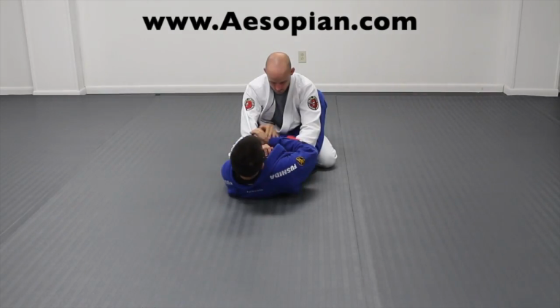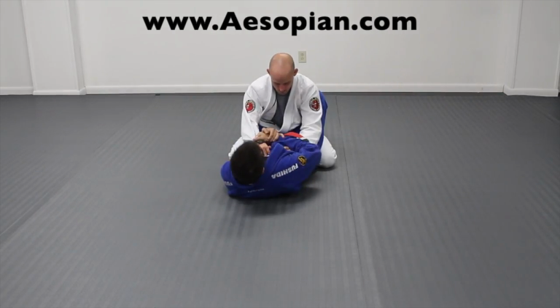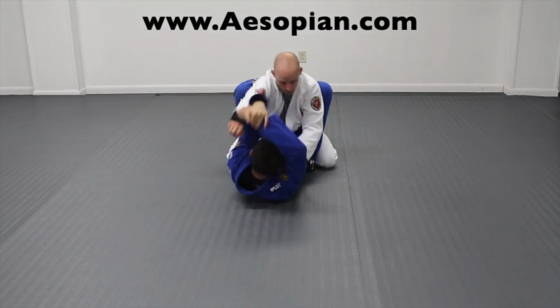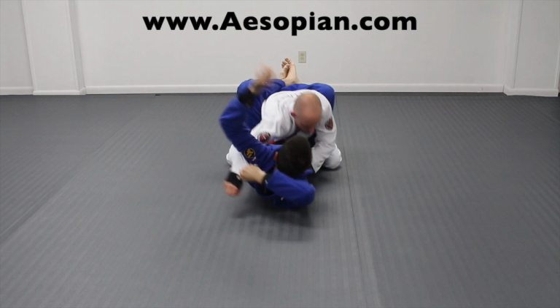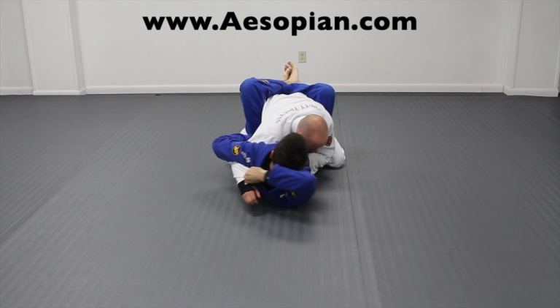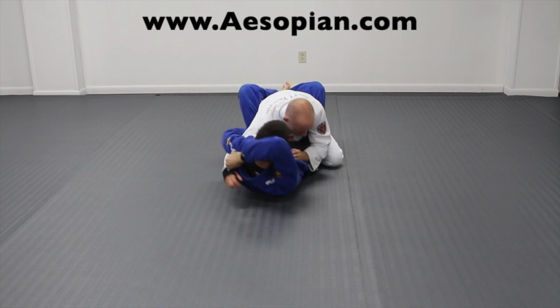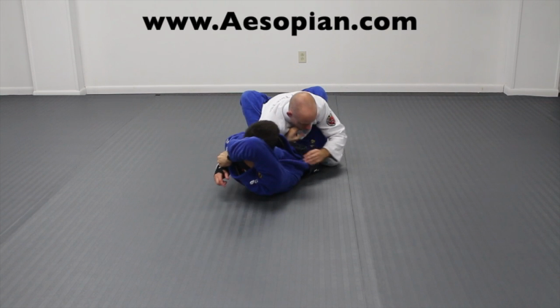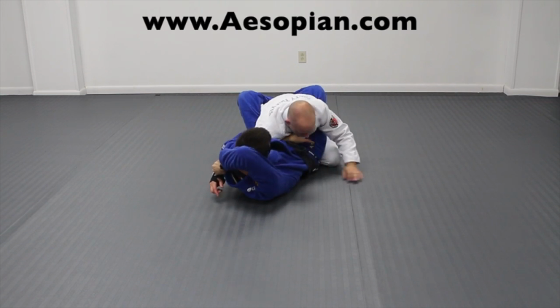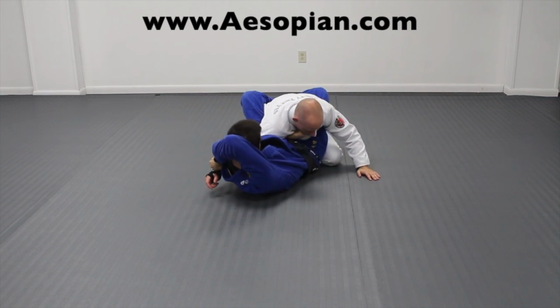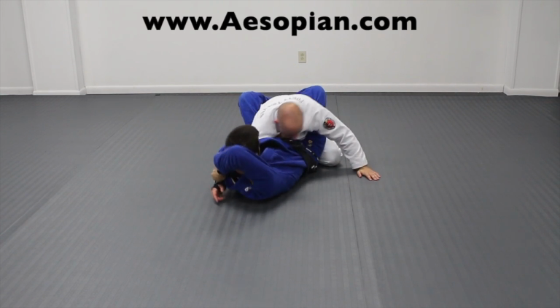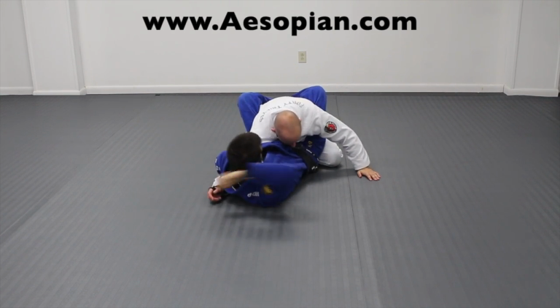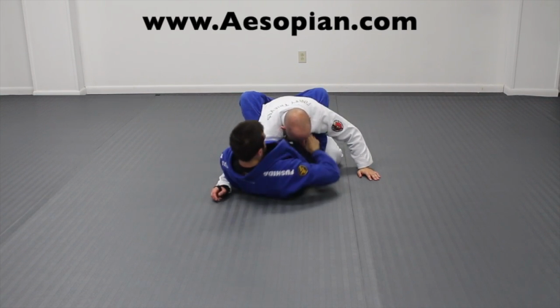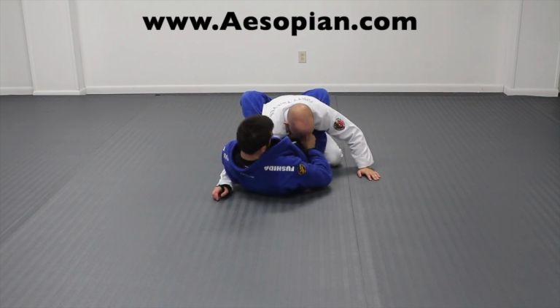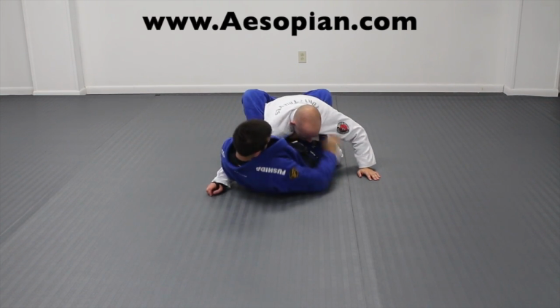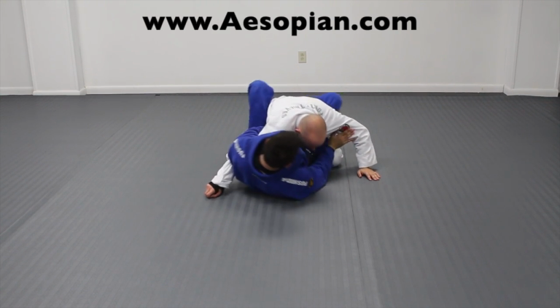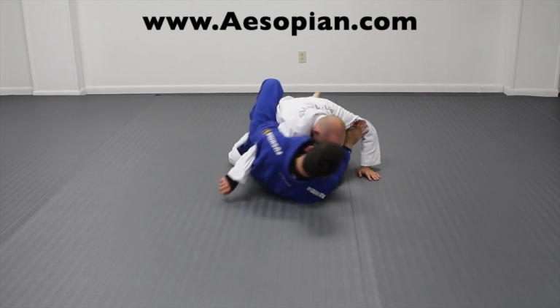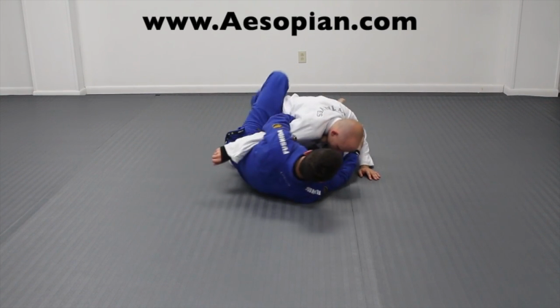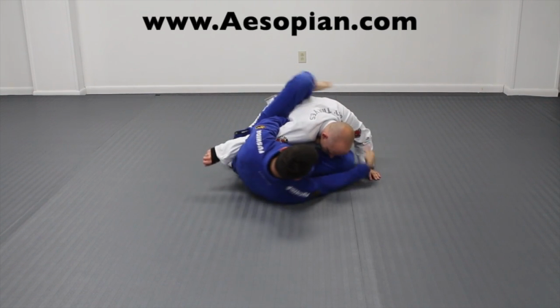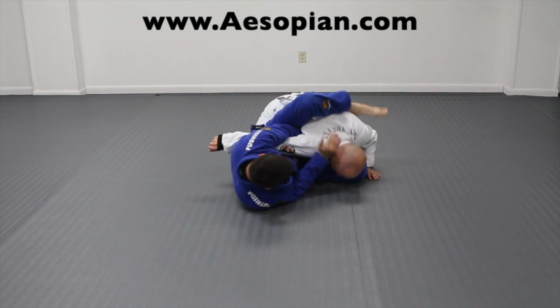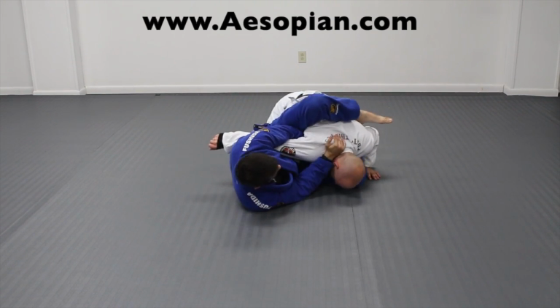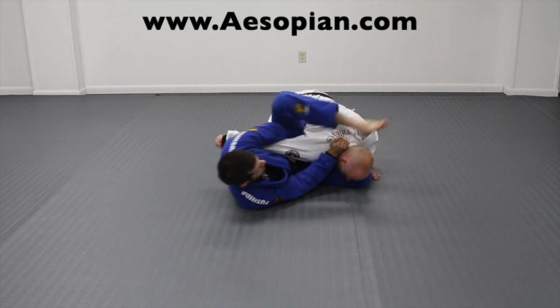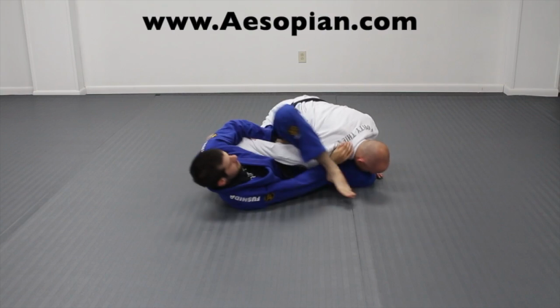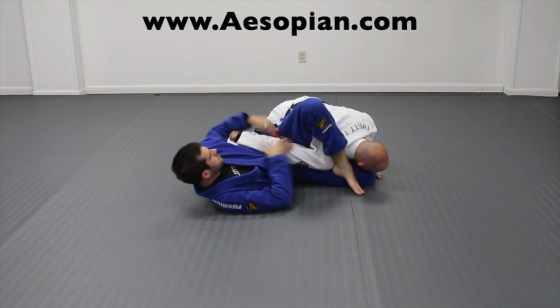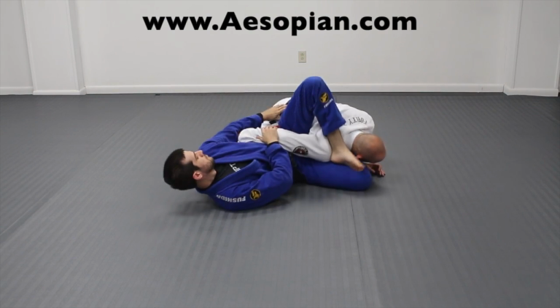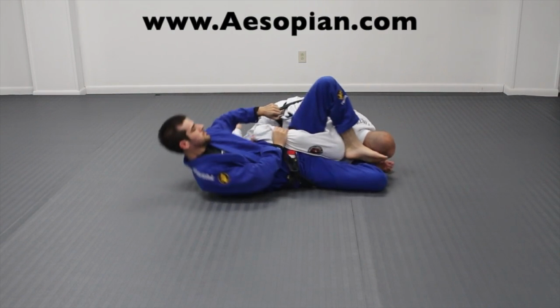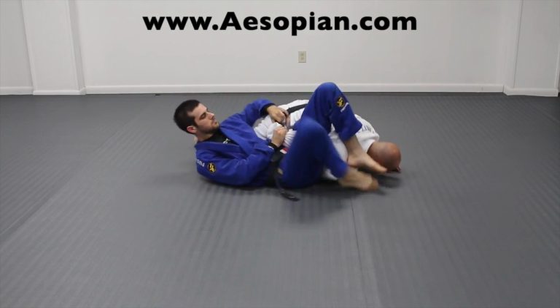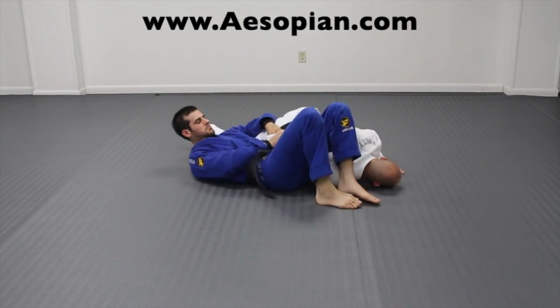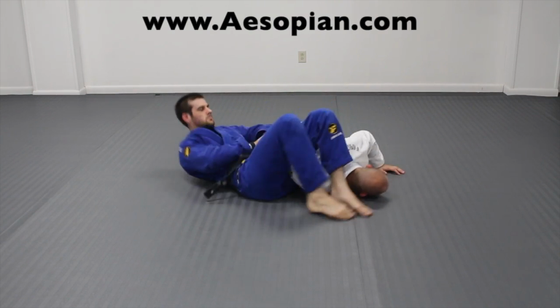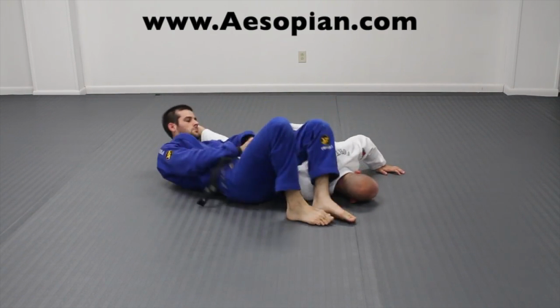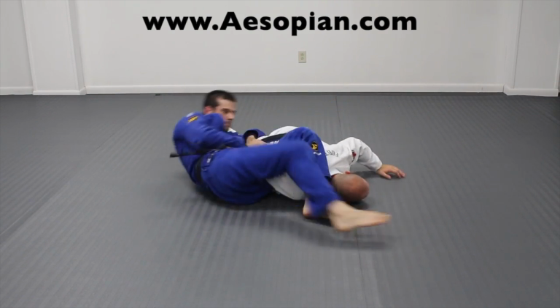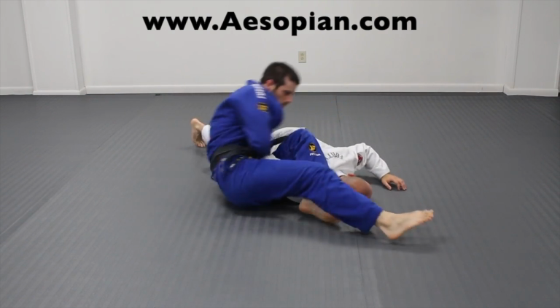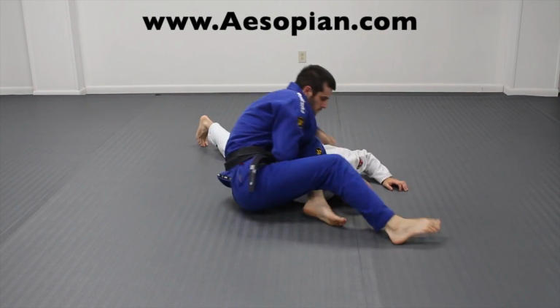A great option is to wrap your arm around and get an overhook on your opponent so that way you can get better control of them, get tight control of their collar, hip out, and then attack for a nice smooth tight omoplata from there.